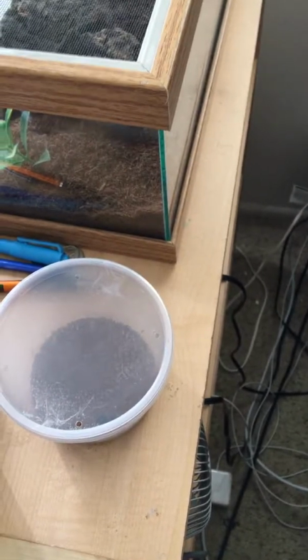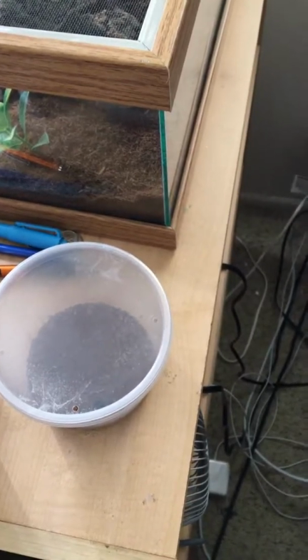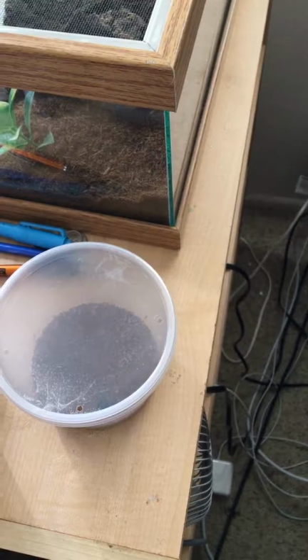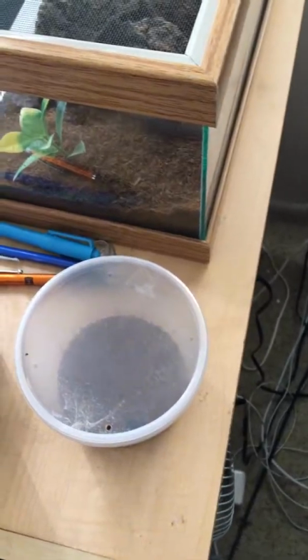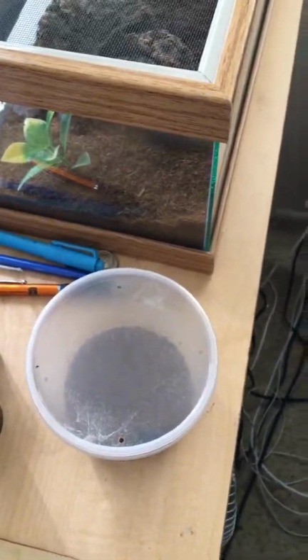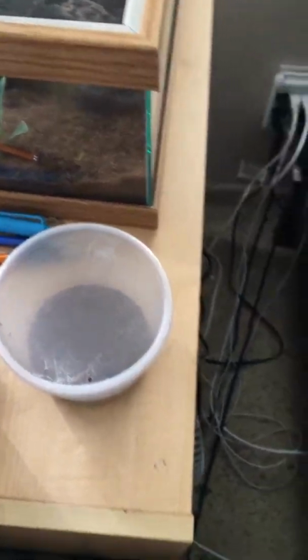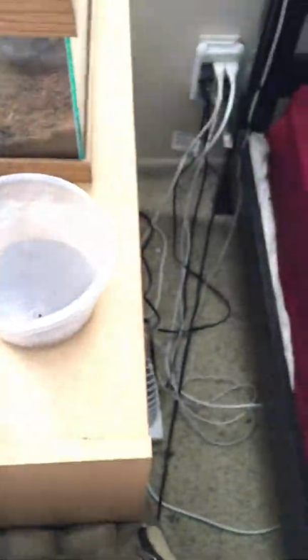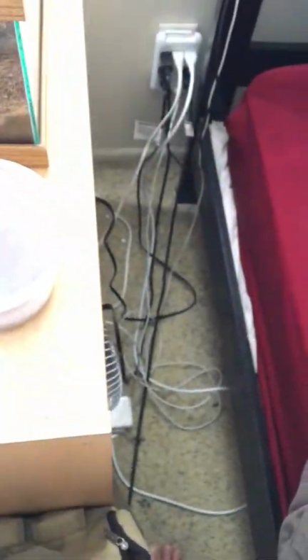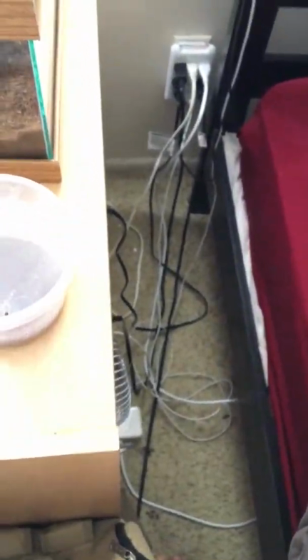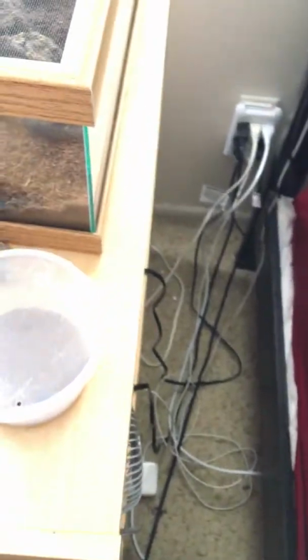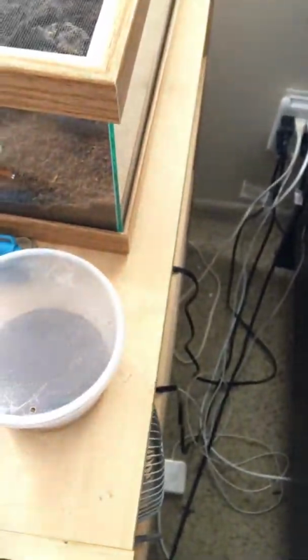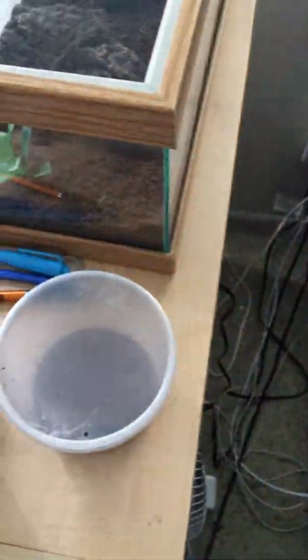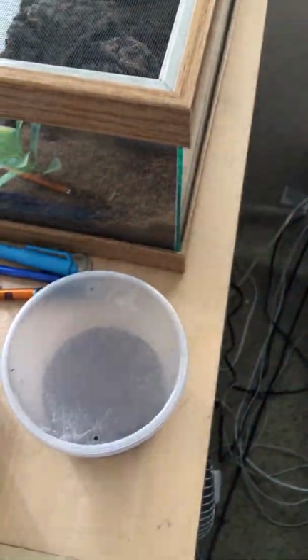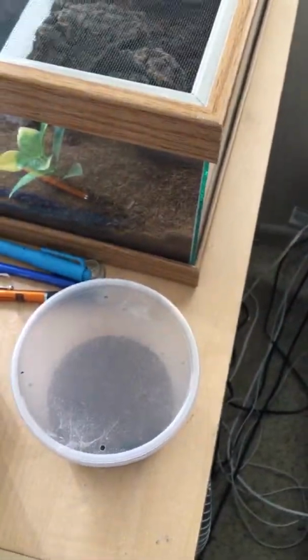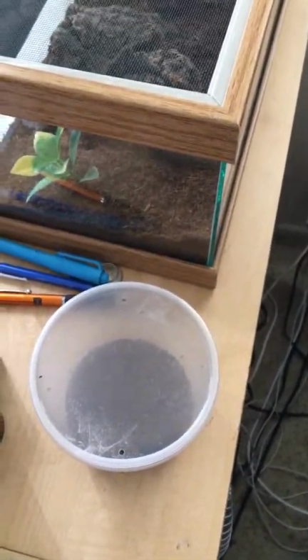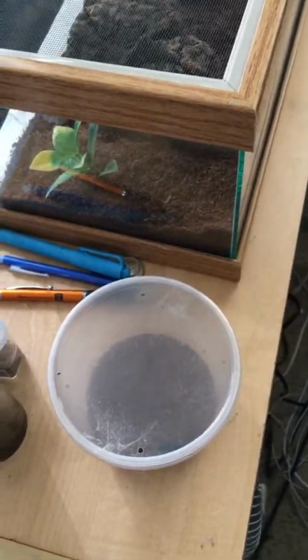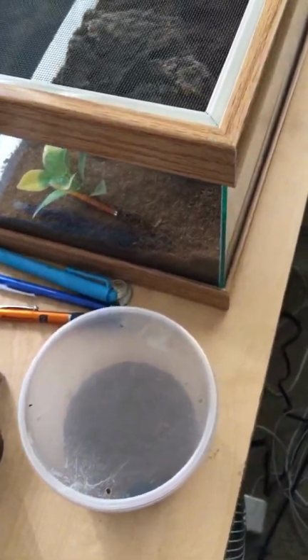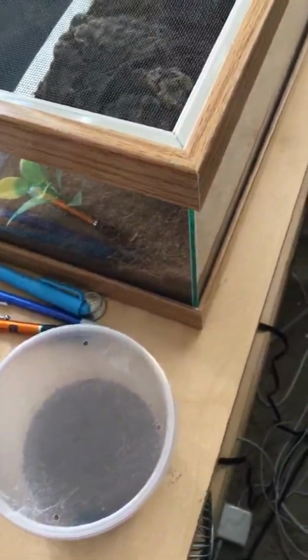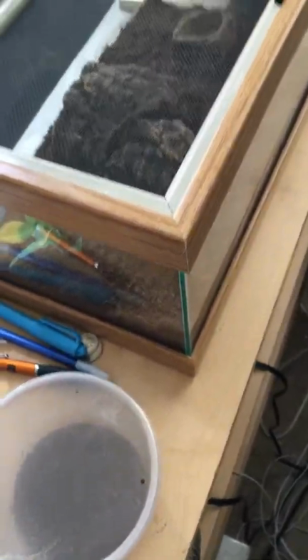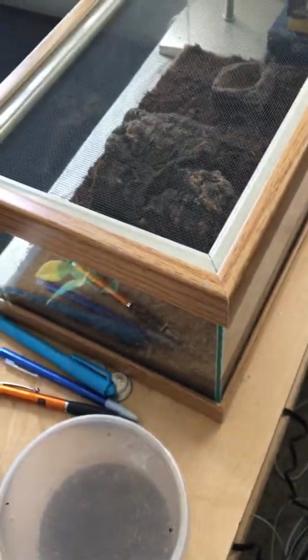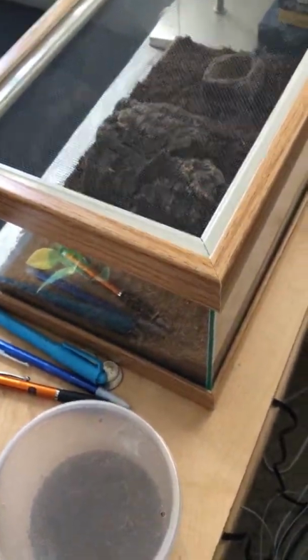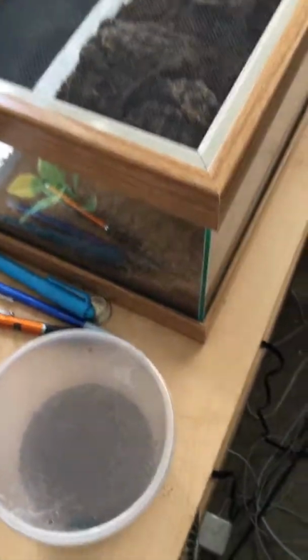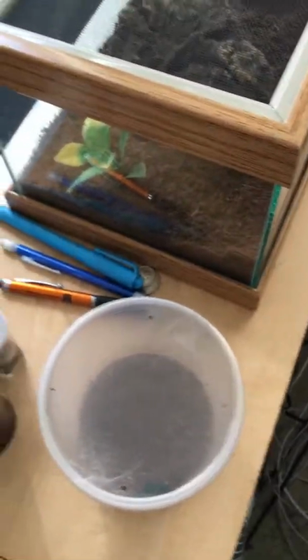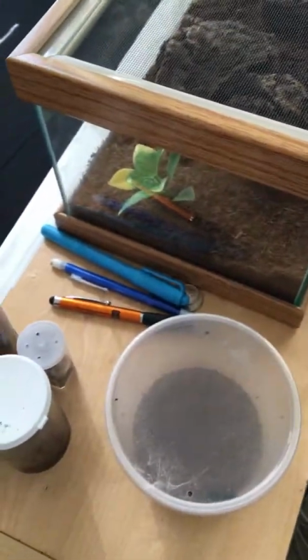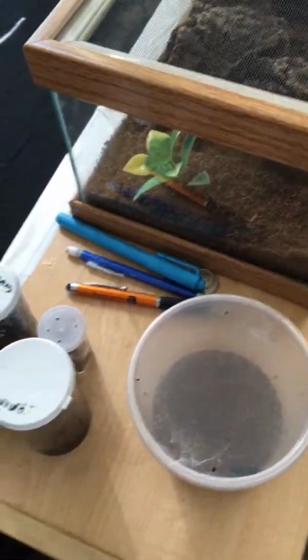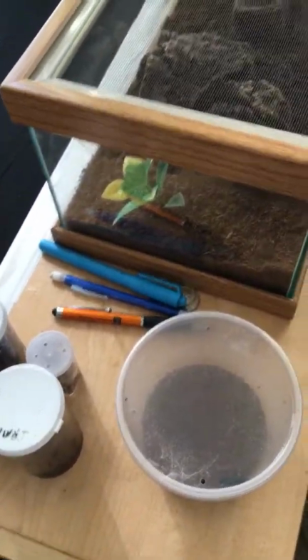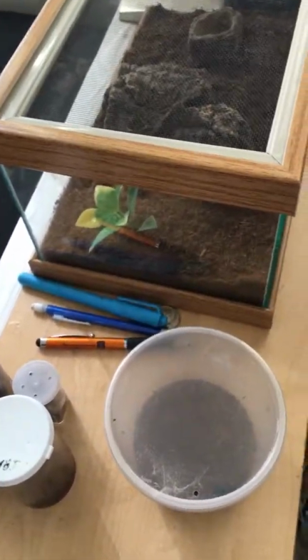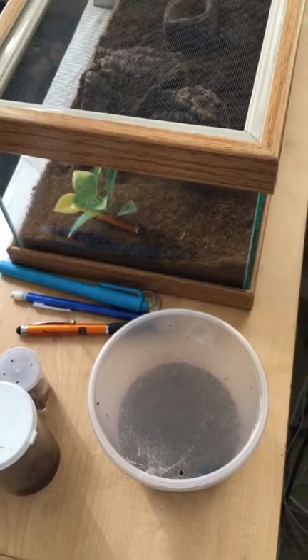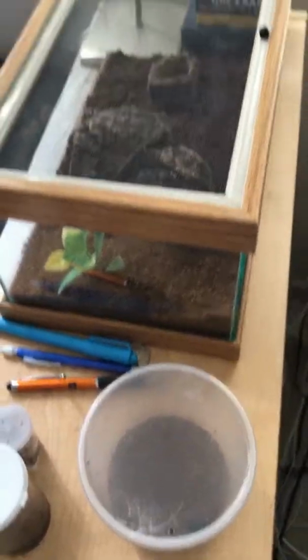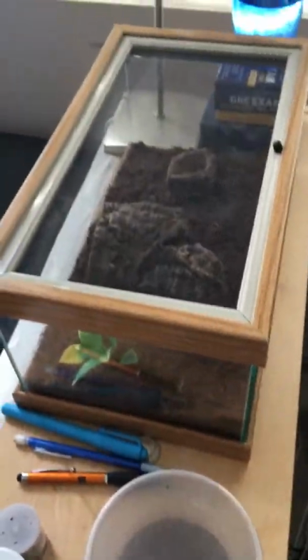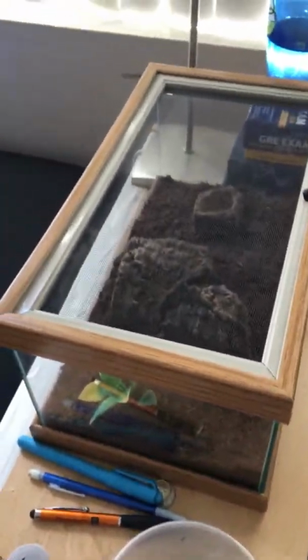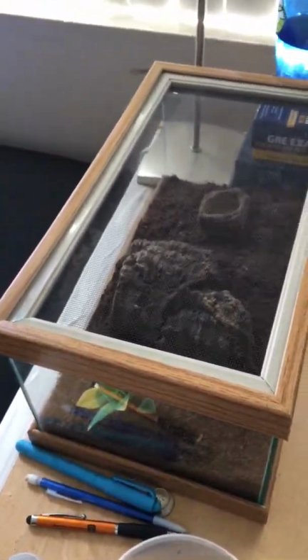This next one up is my Salmon Pink Bird Eater — you can see it much better here. This one did molt a couple of weeks ago. It's obviously way too small to gender right now, so there's that.